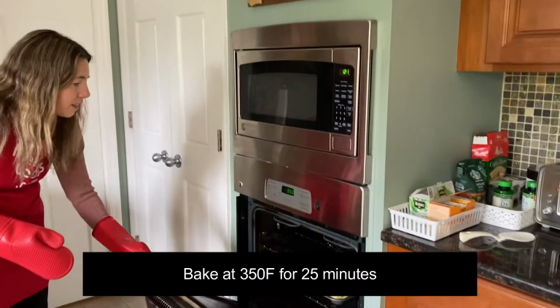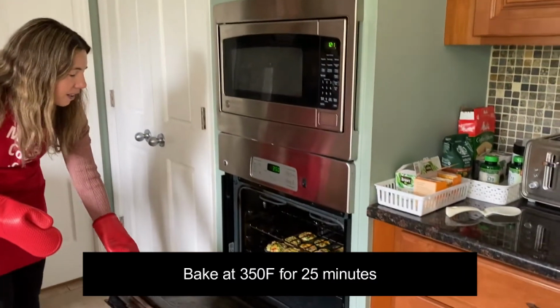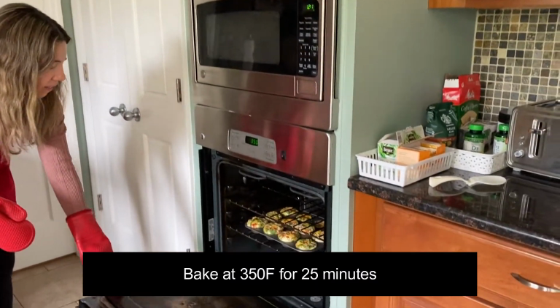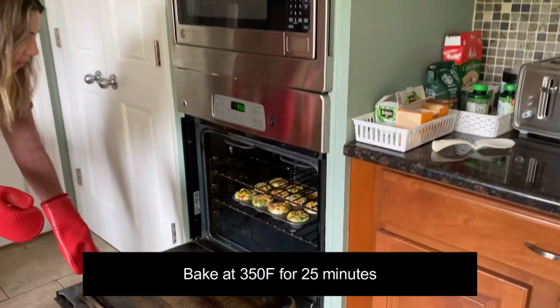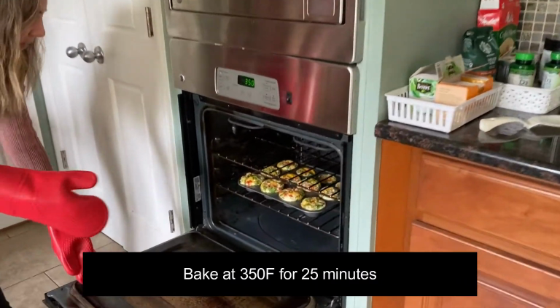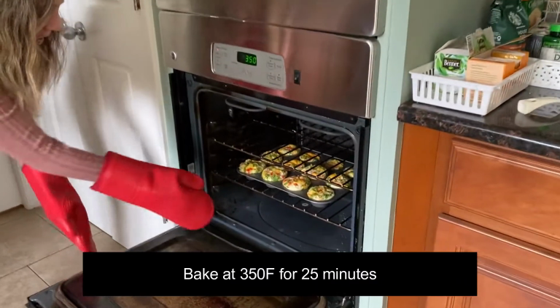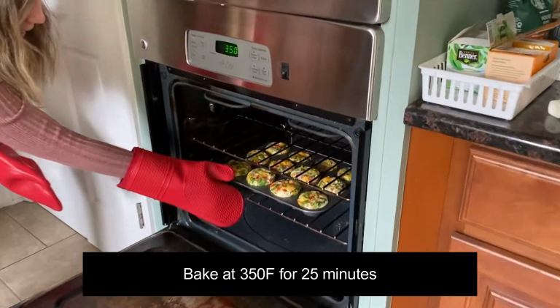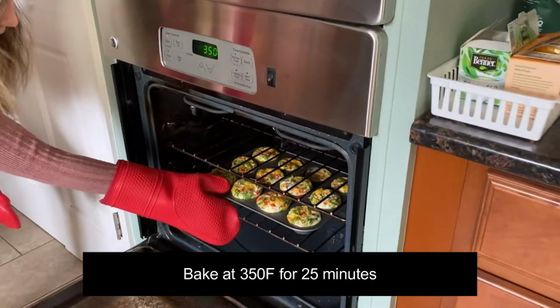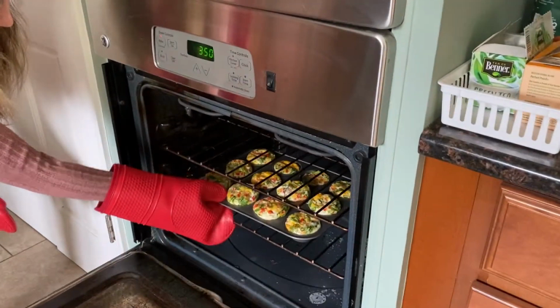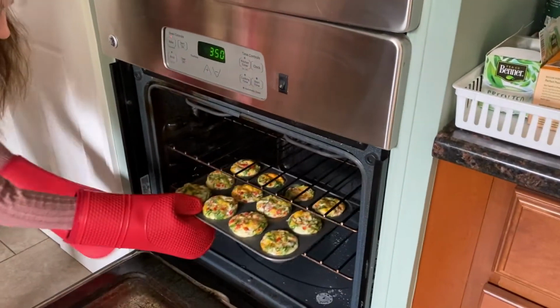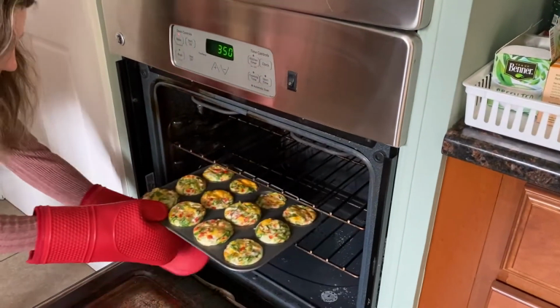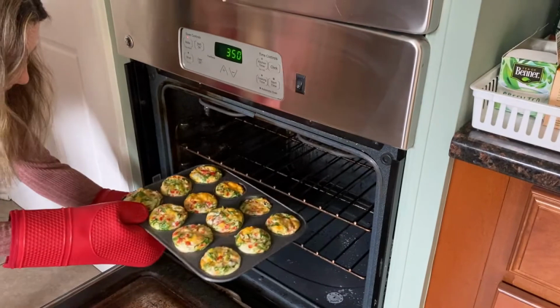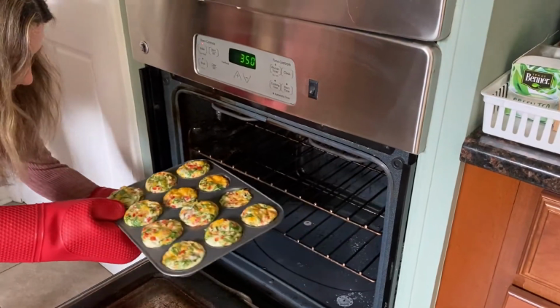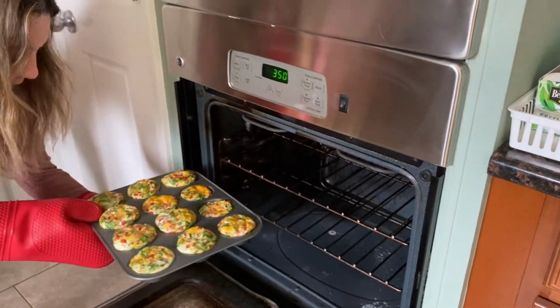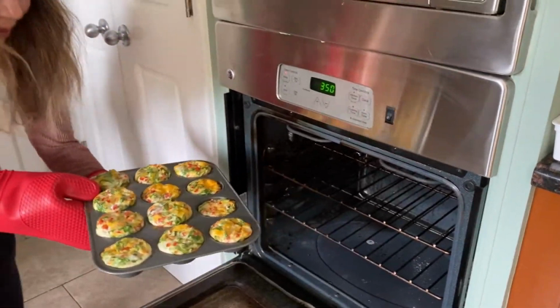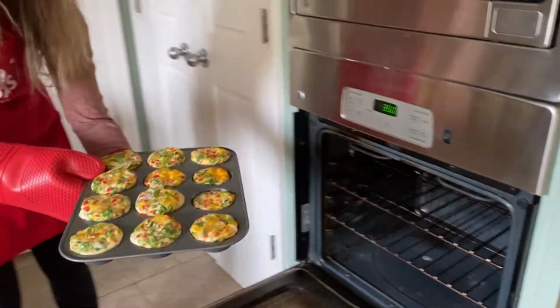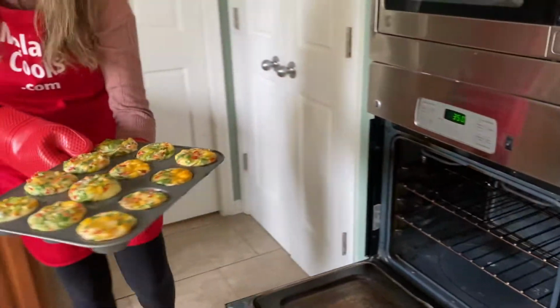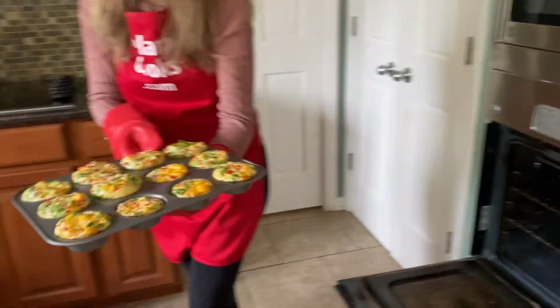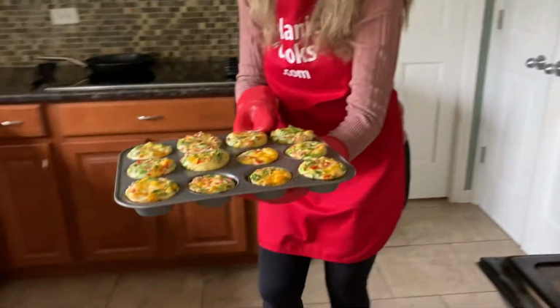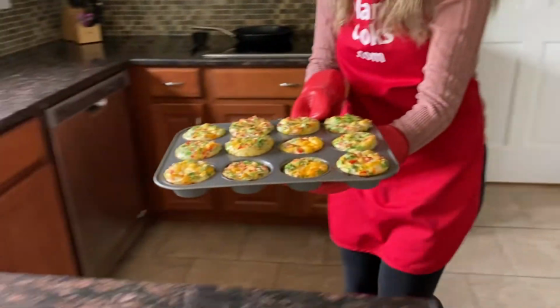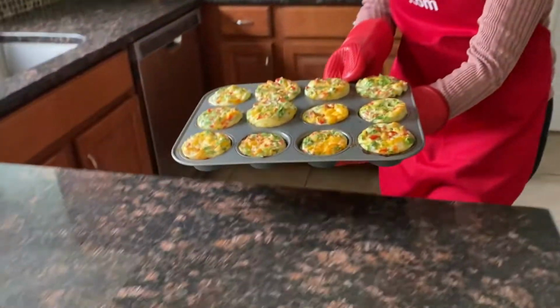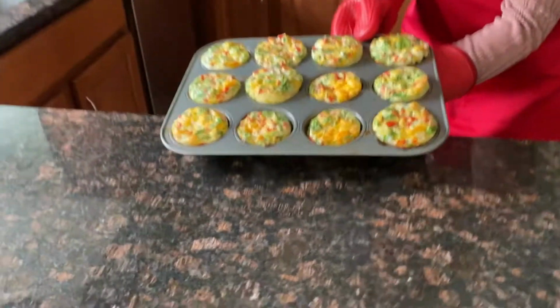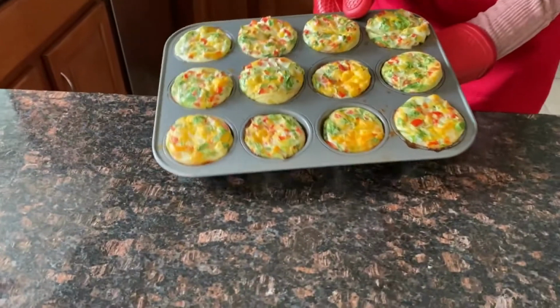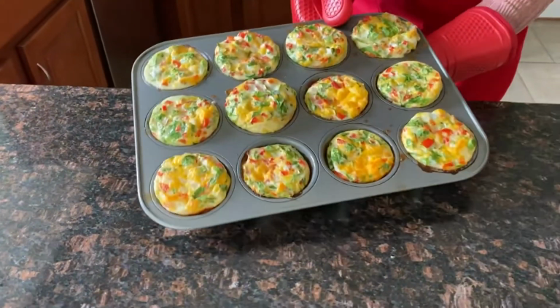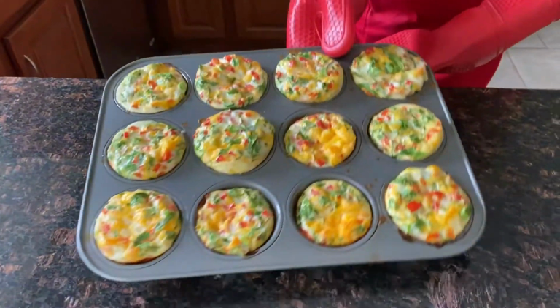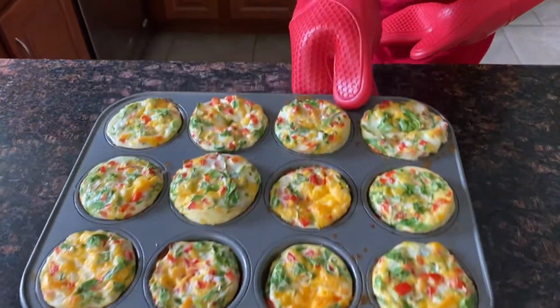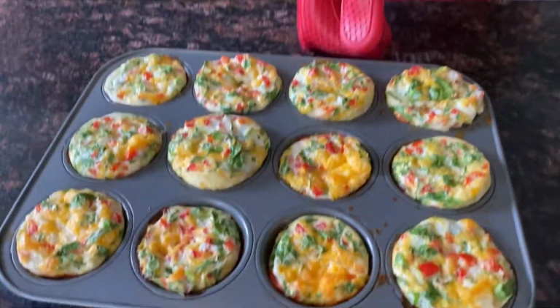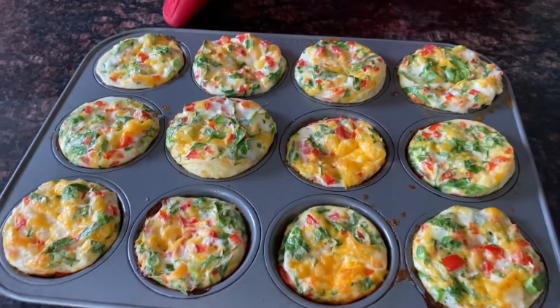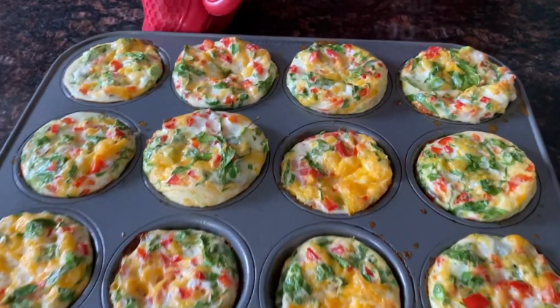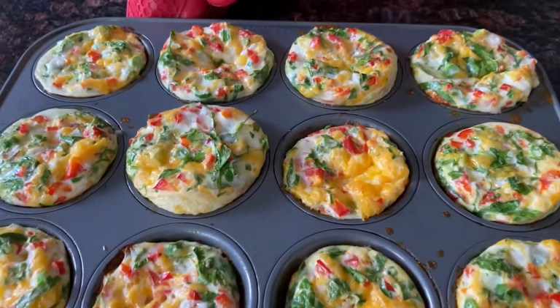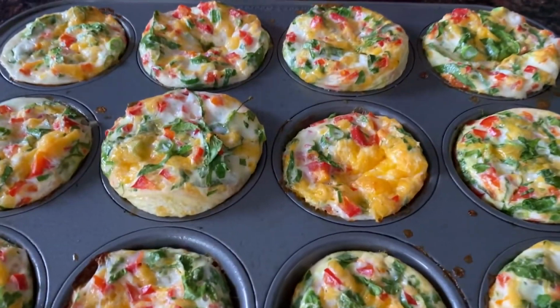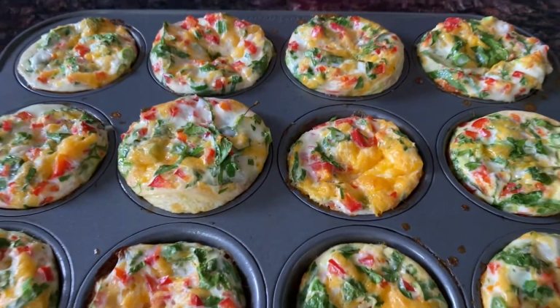Look at them — they look amazing! Let's take them out and let them cool a little bit and then I'll try them. Look how good they look. Delicious.